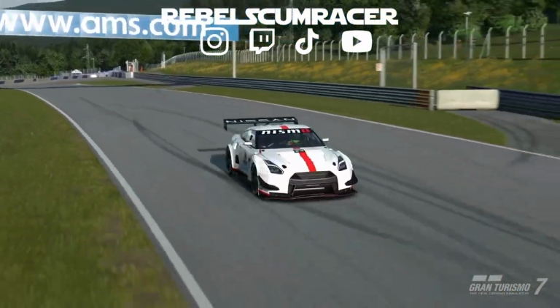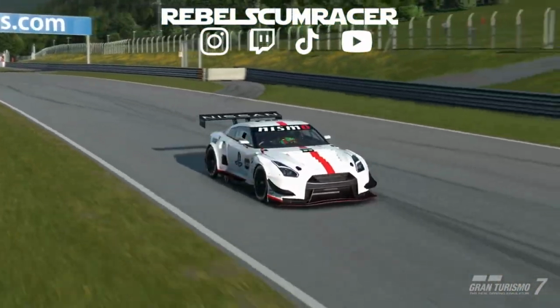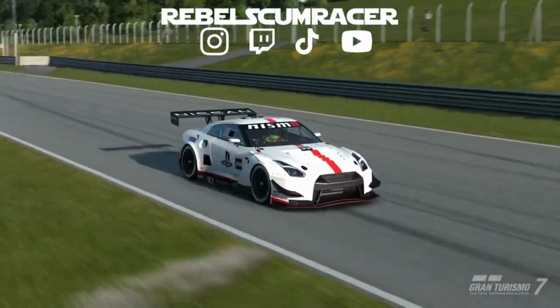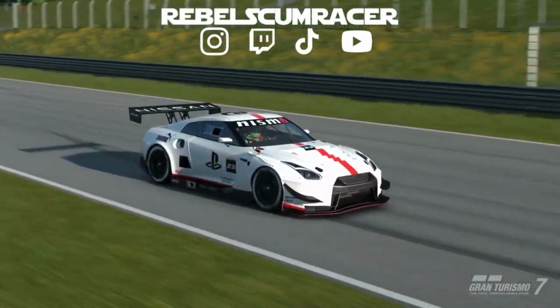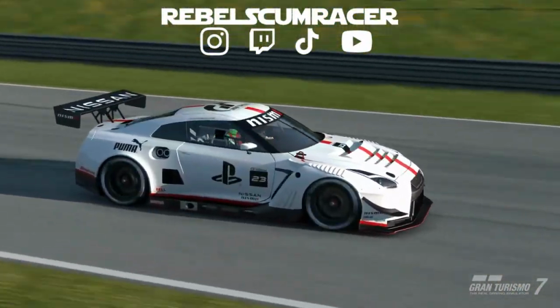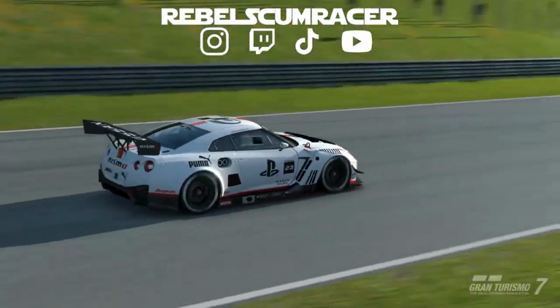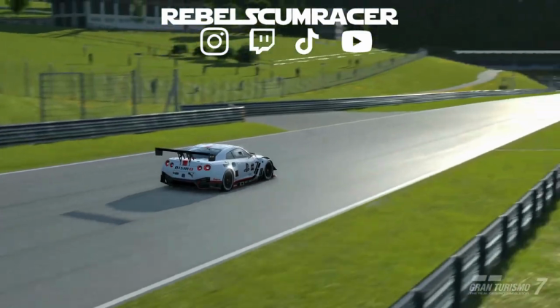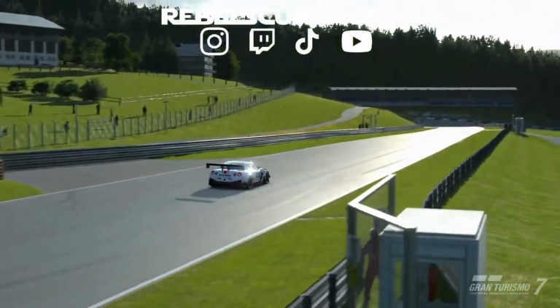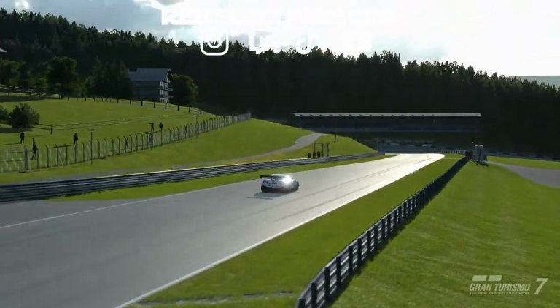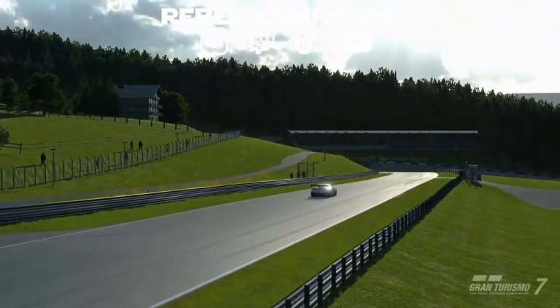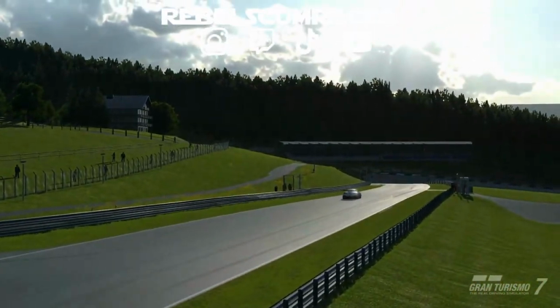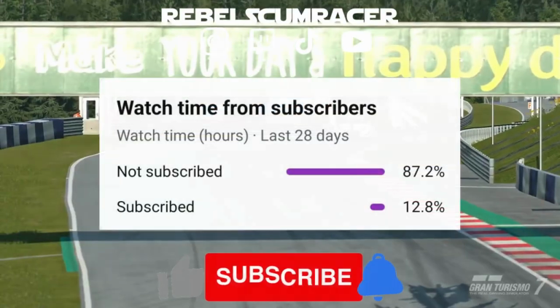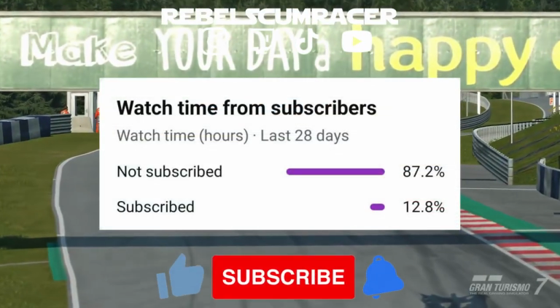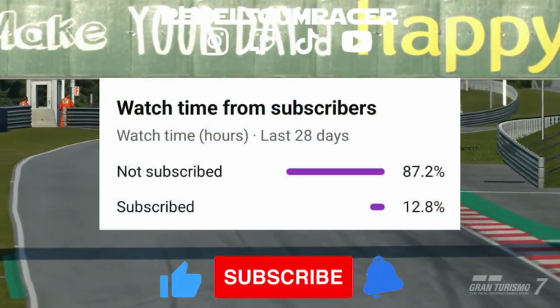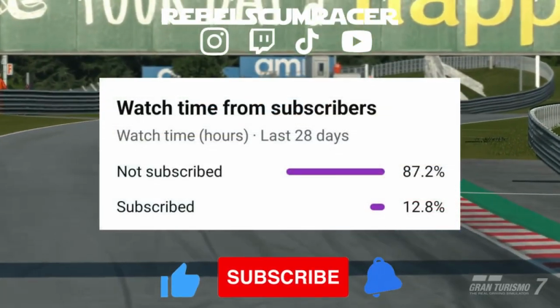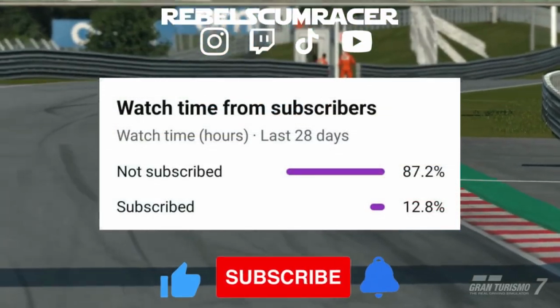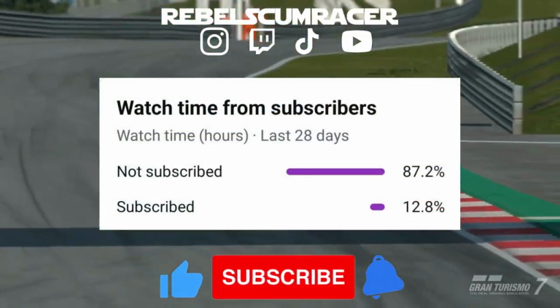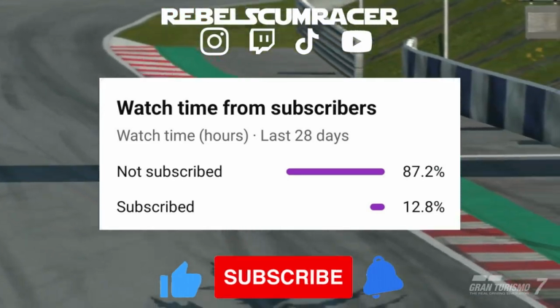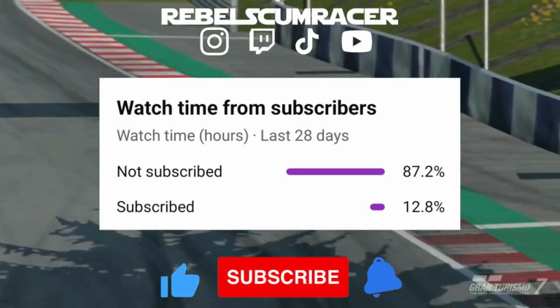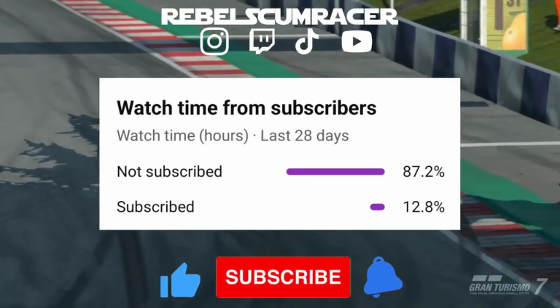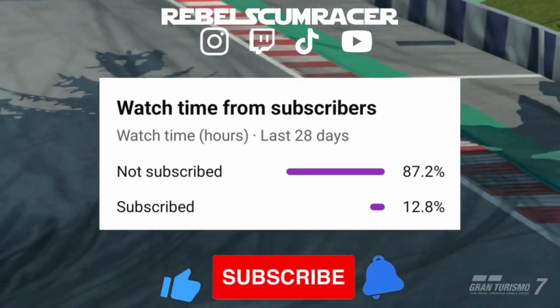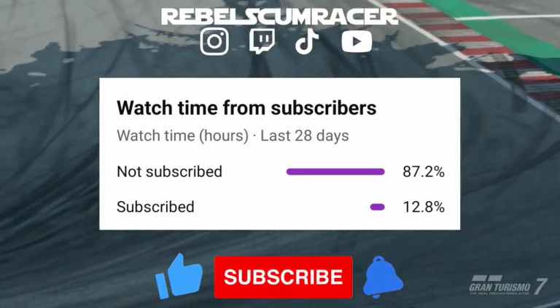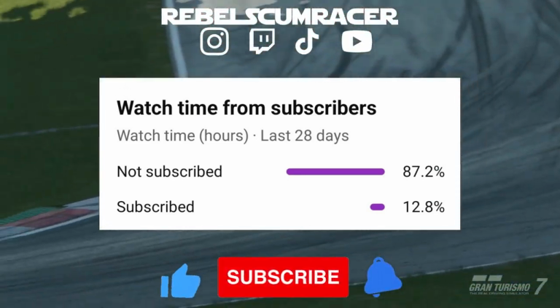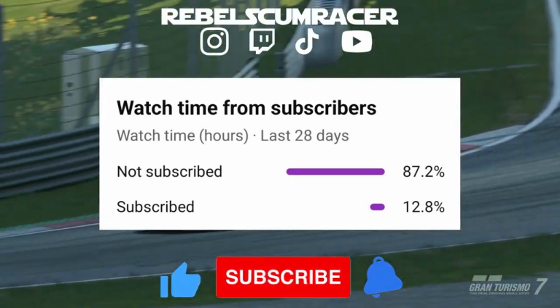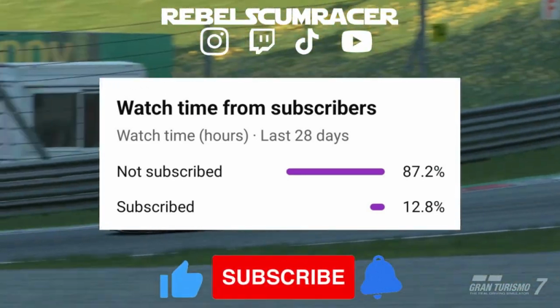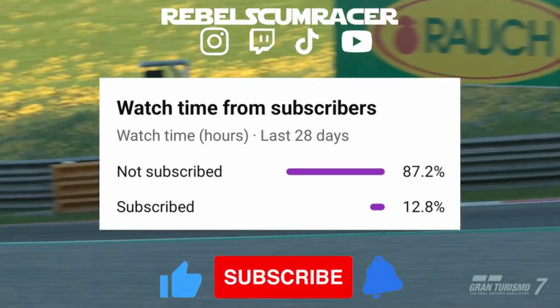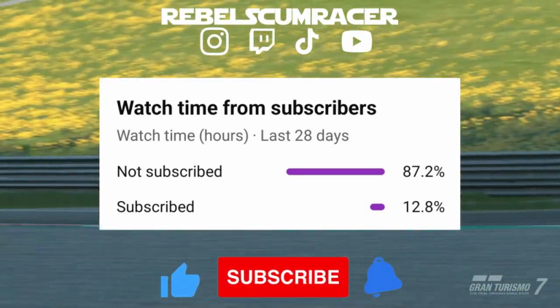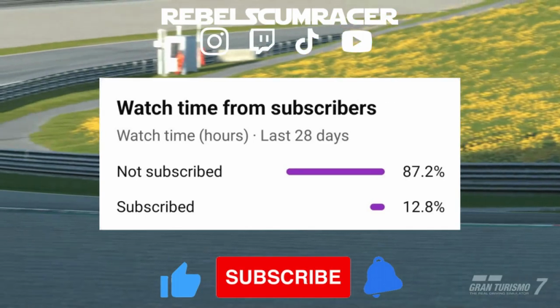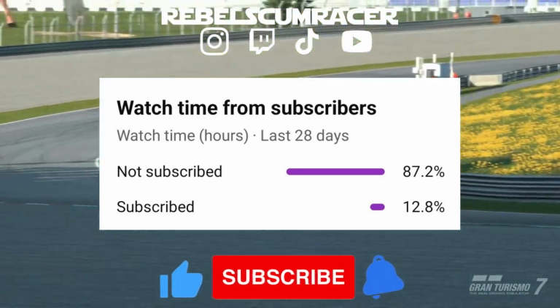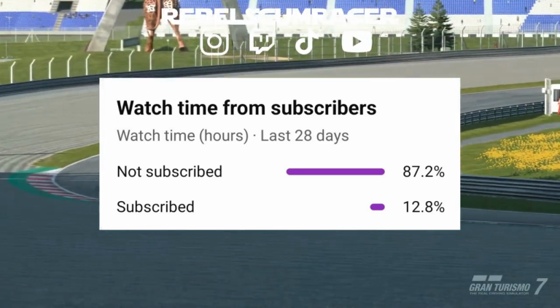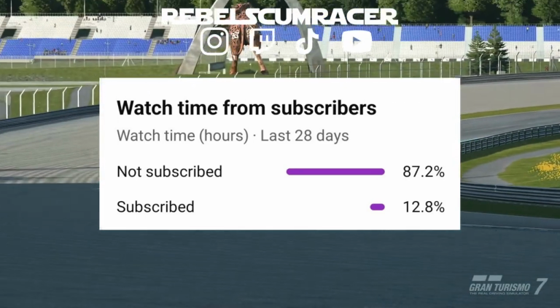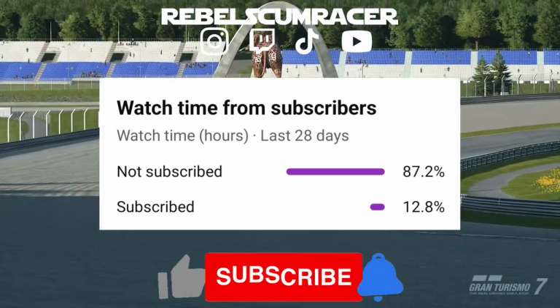Don't be afraid of this one — just get your laps in to help improve your time. Before we get into the lap guide, could you please consider subscribing to the channel? Only 12% of you who watch my content are subscribed. It helps the channel grow and helps me get that content out there.